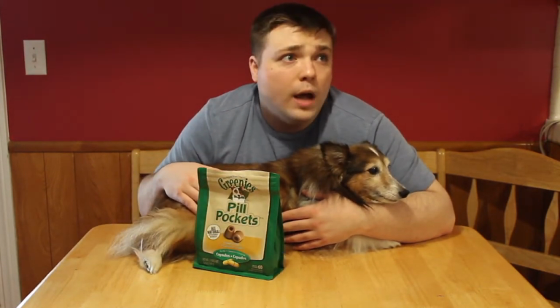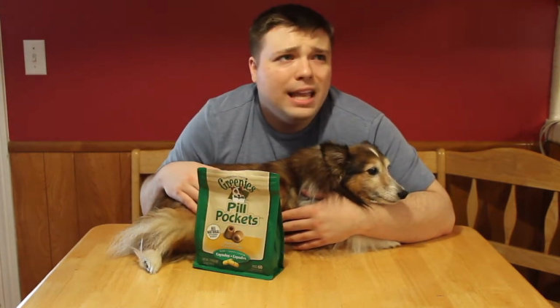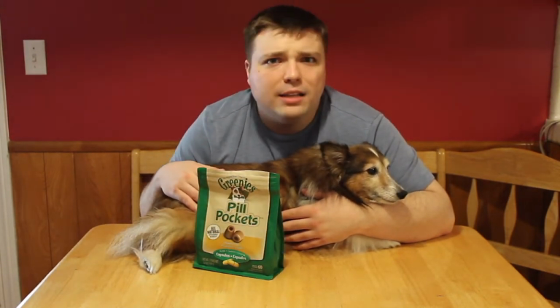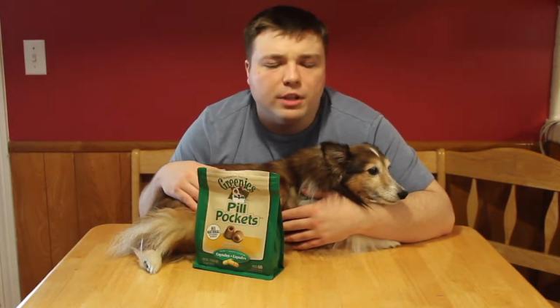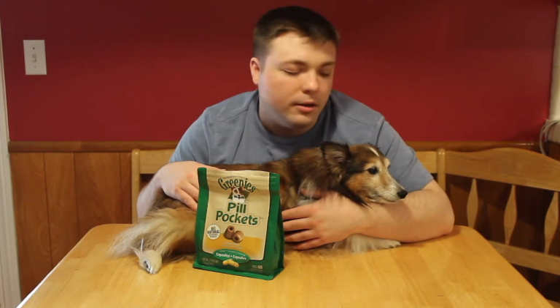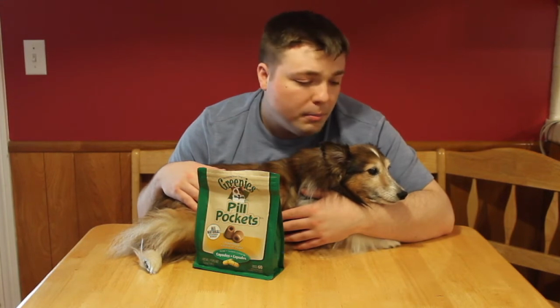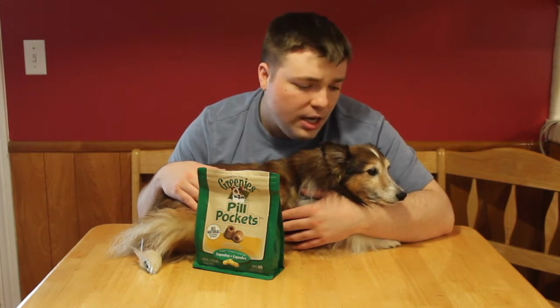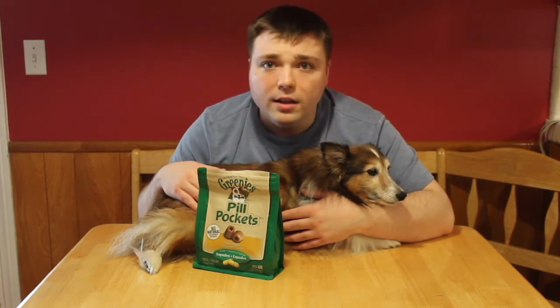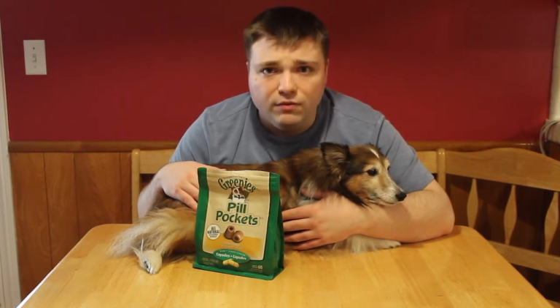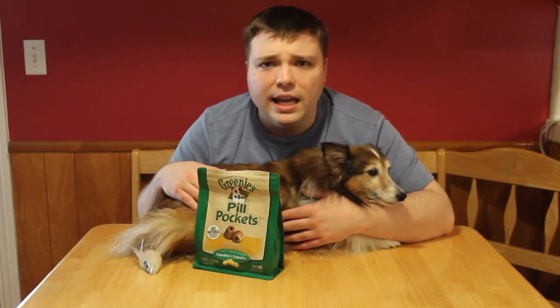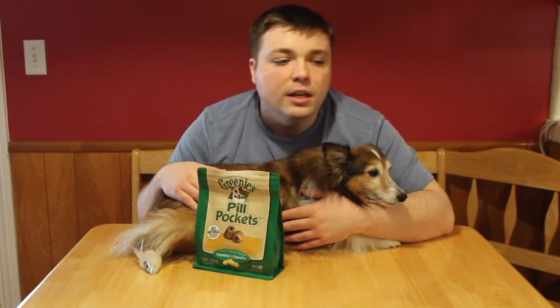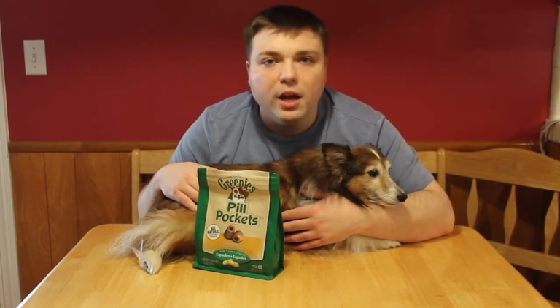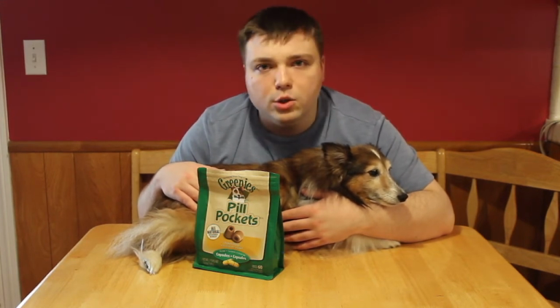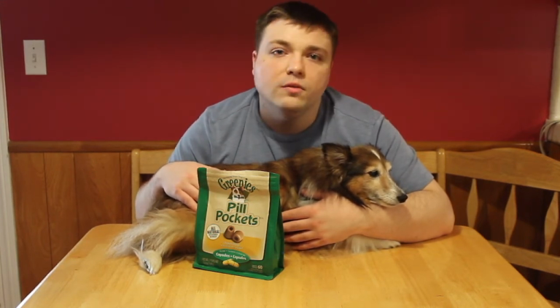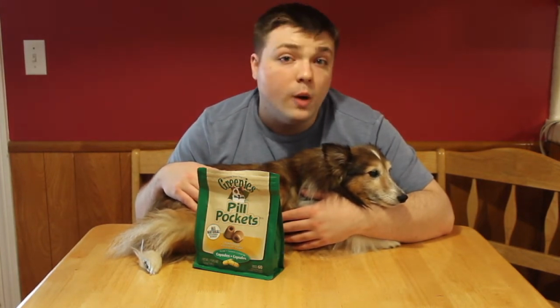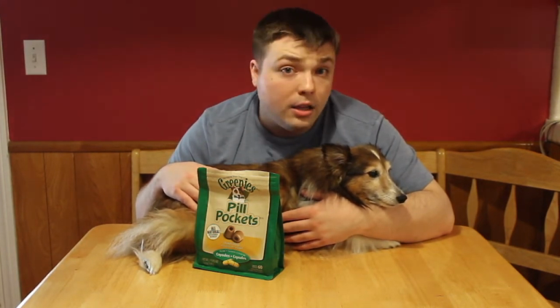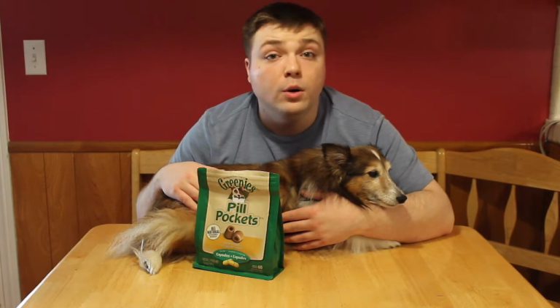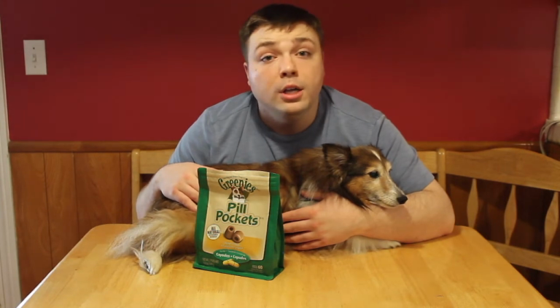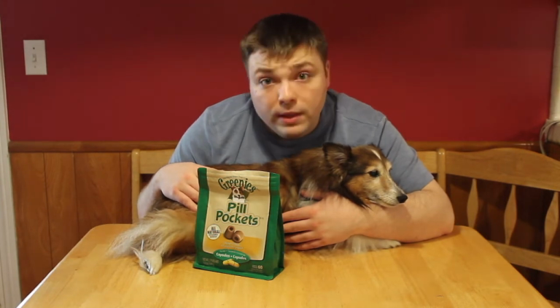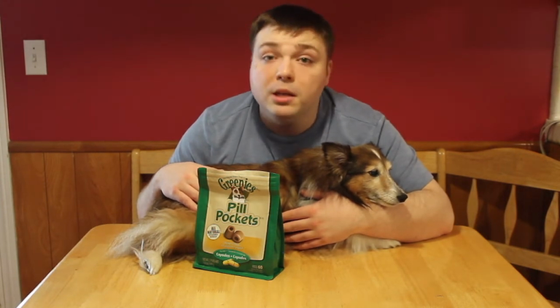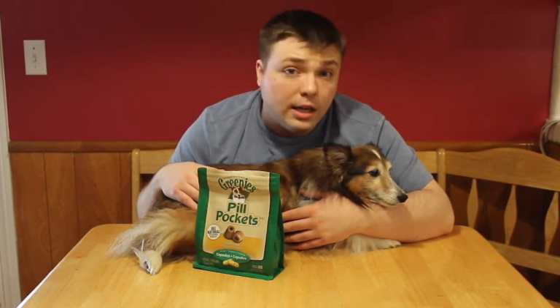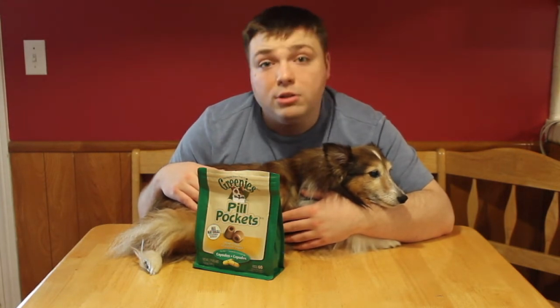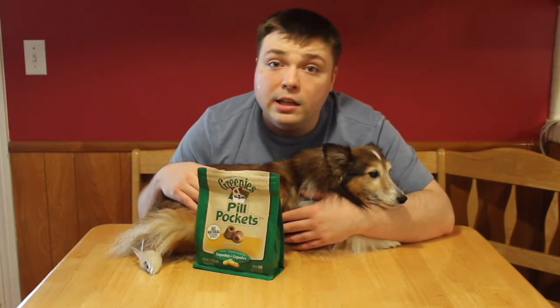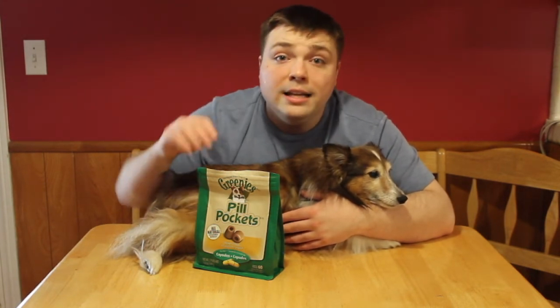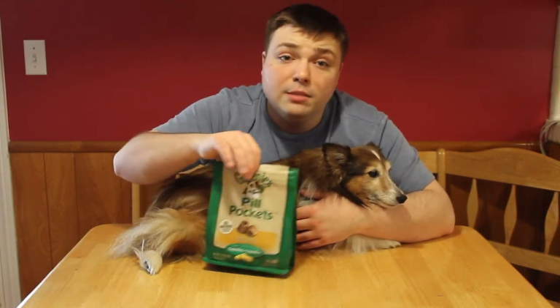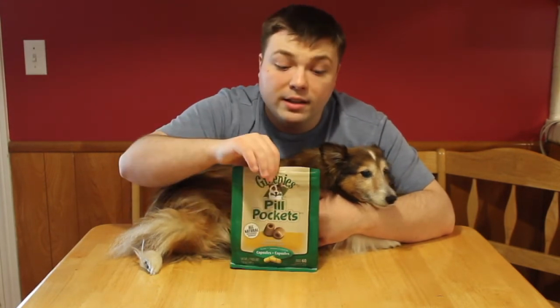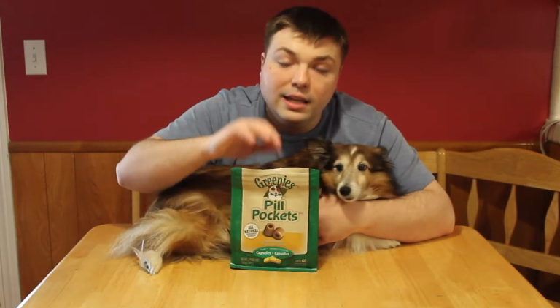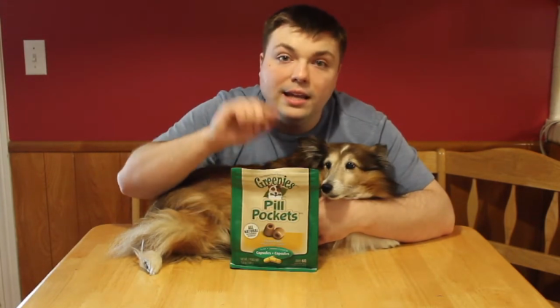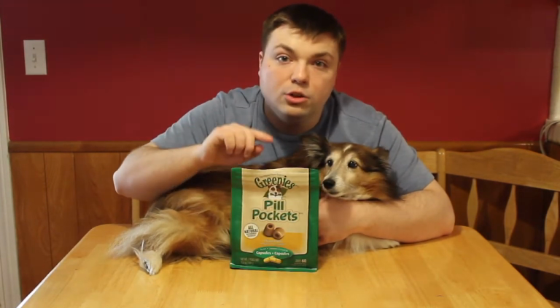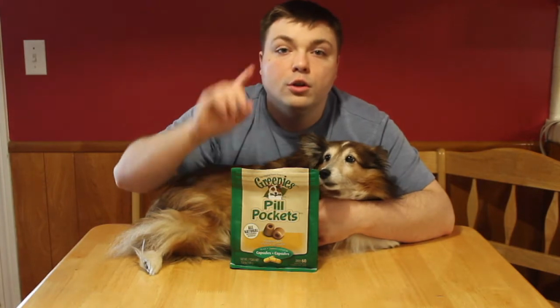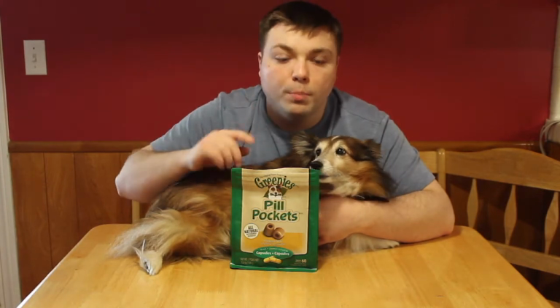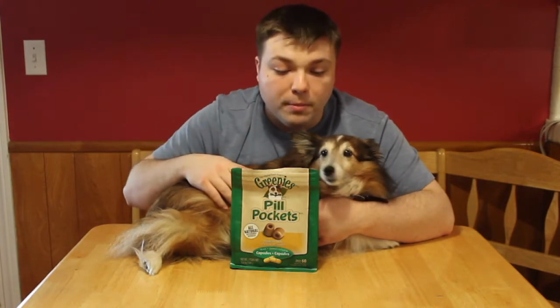I don't think anybody likes pills for that matter, but she is very cantankerous. Now we all know the tricks — you hide it in their food, you give them something, you stick it in this, you stick it in that. This is a solution to your pill problems.